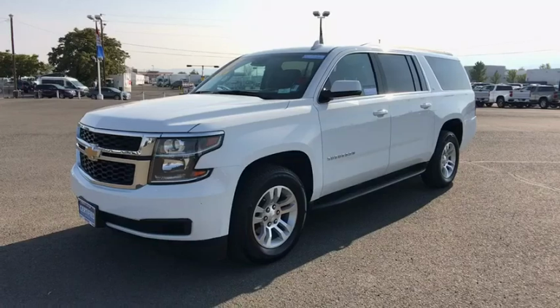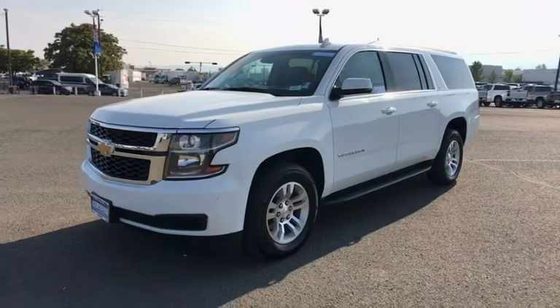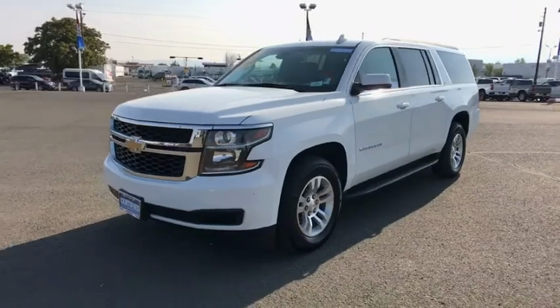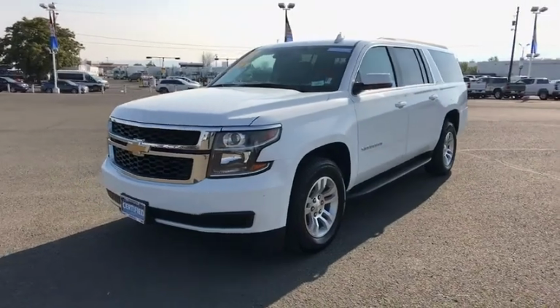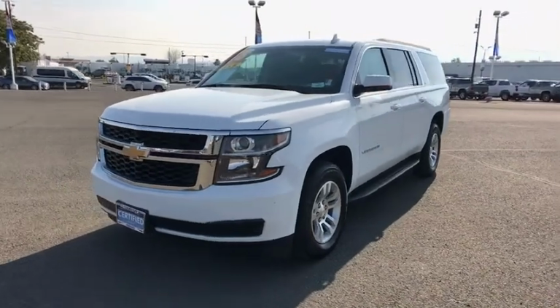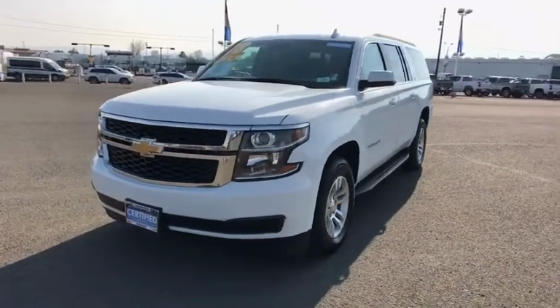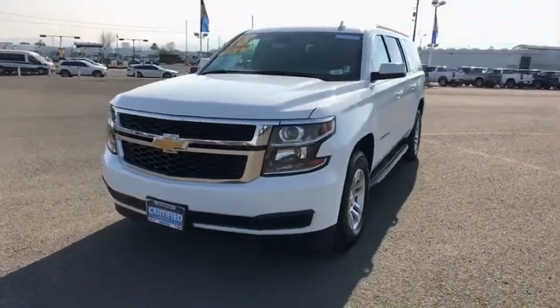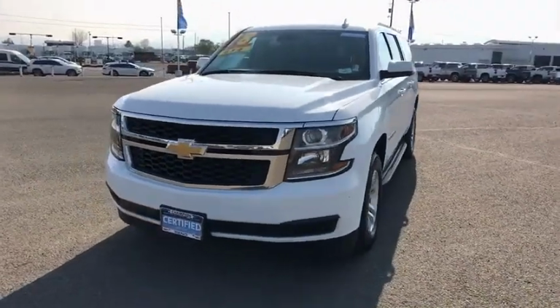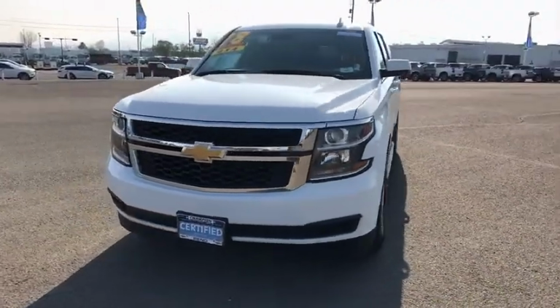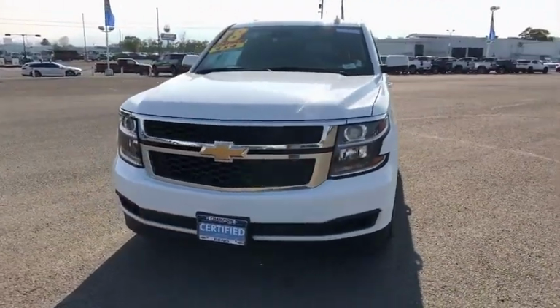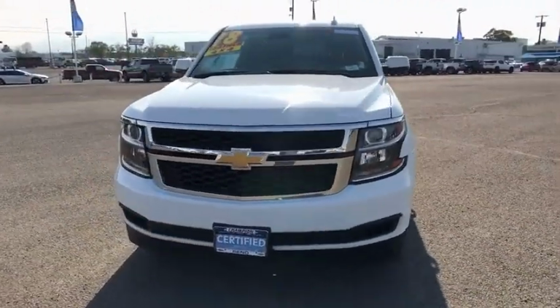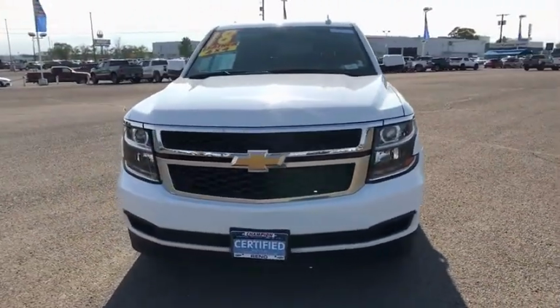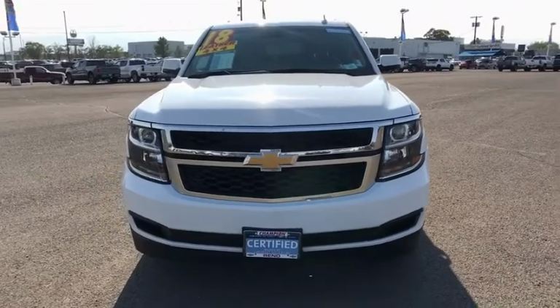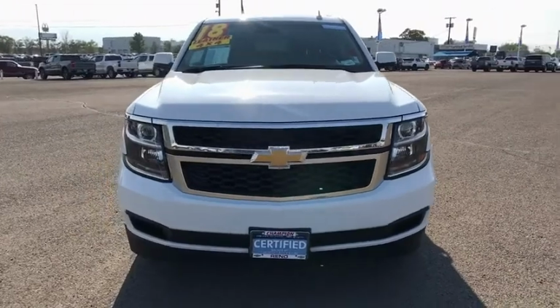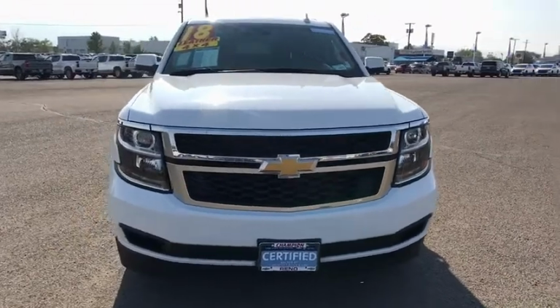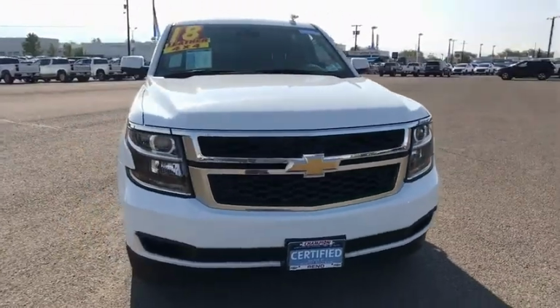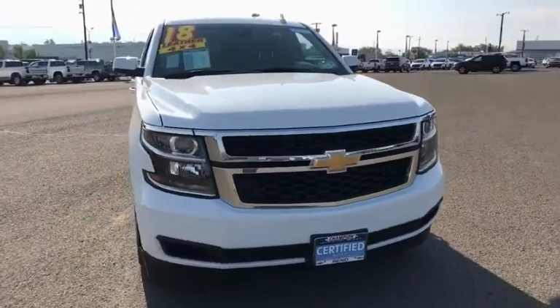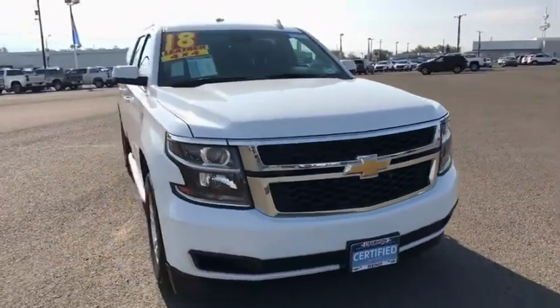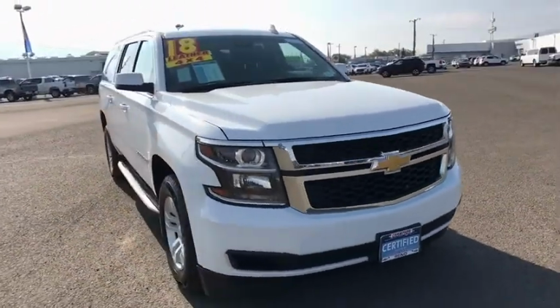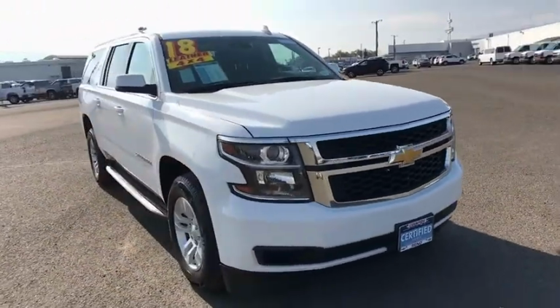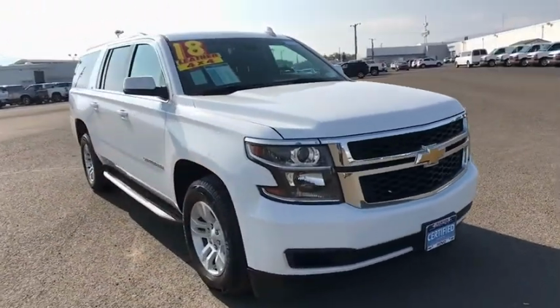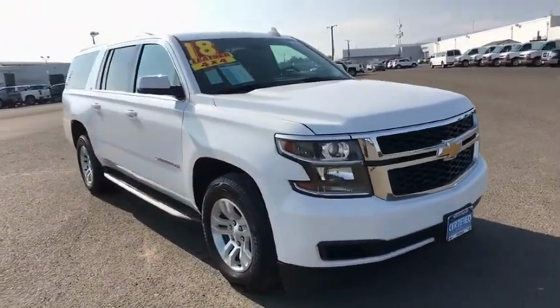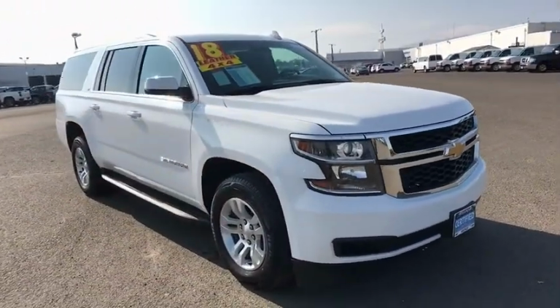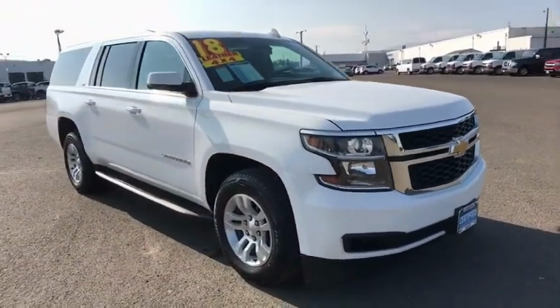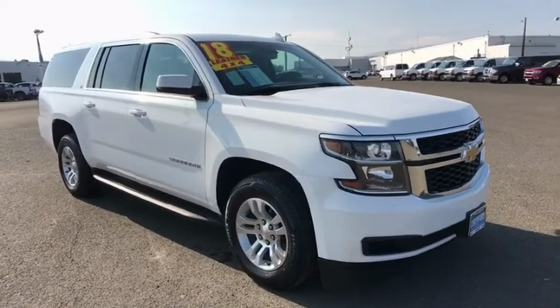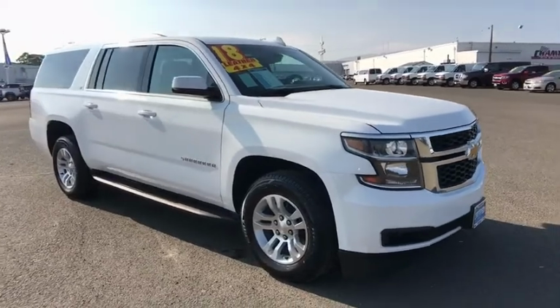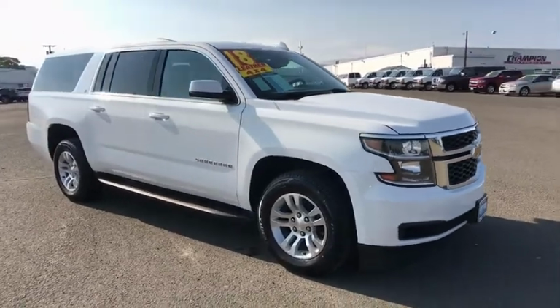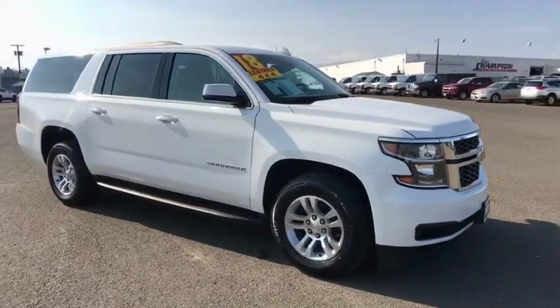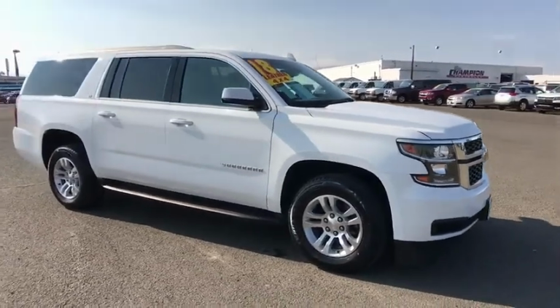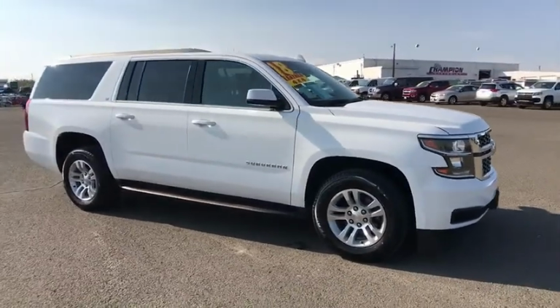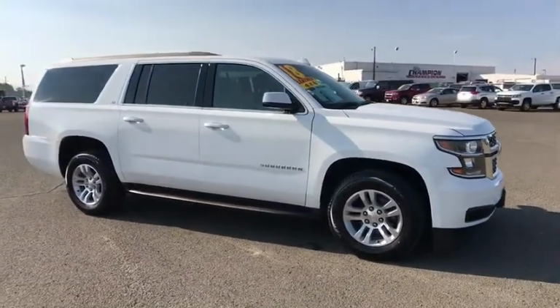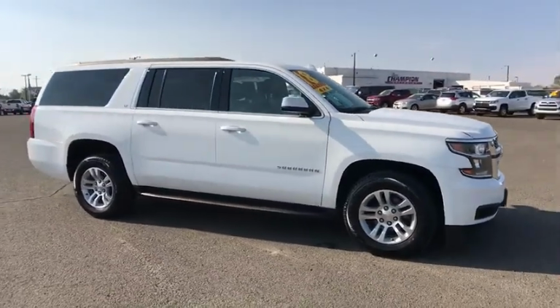Stop by and take a look at the 2019 Chevrolet Suburban. The Suburban excels at towing heavy trailers, hauling loads of people and gear, and enduring hard use and rugged terrain. This vehicle has less than 50,000 miles.